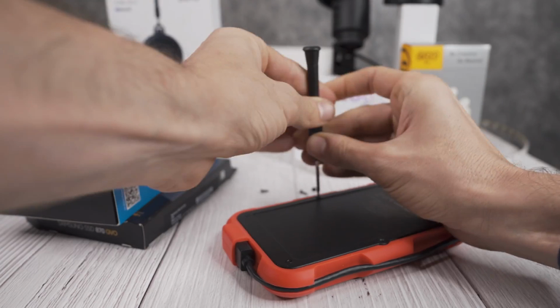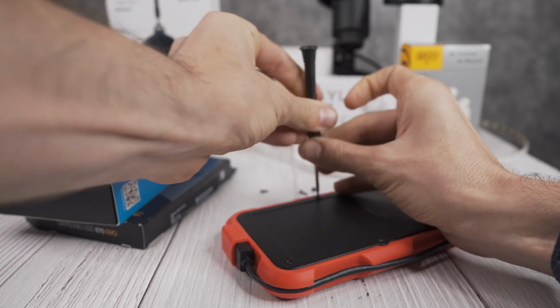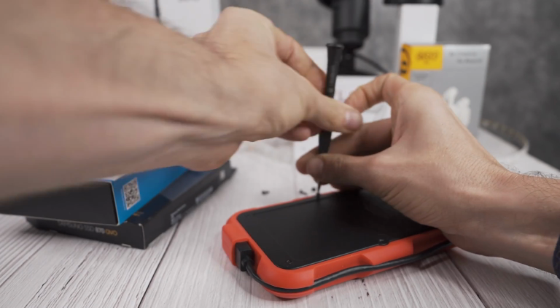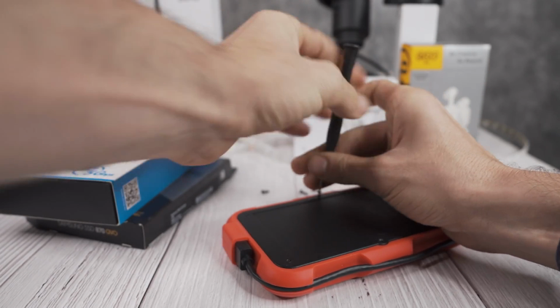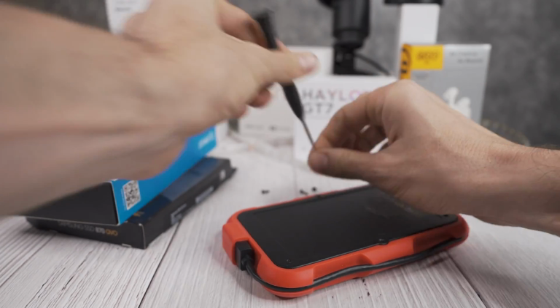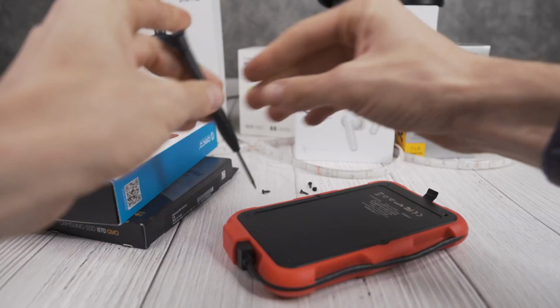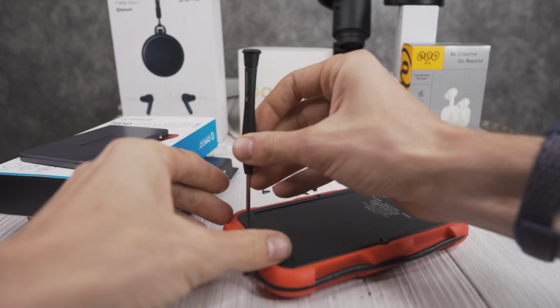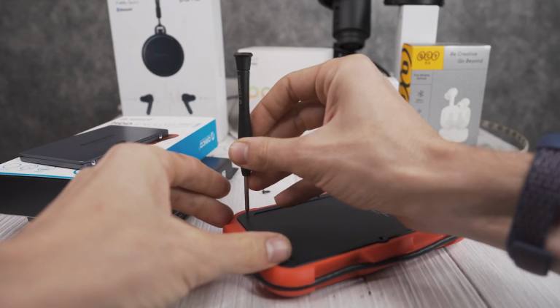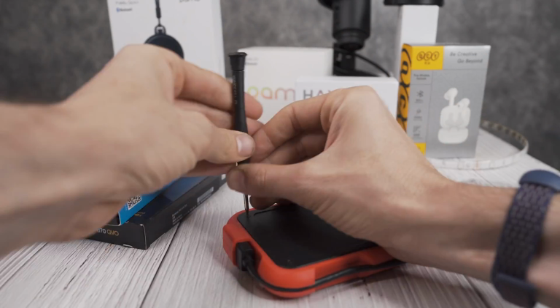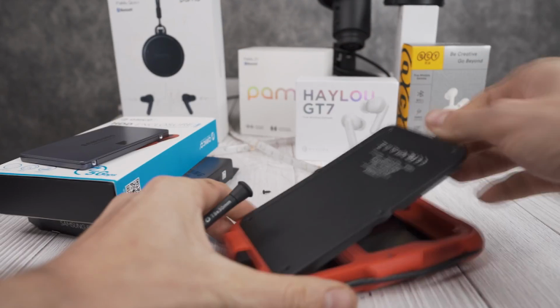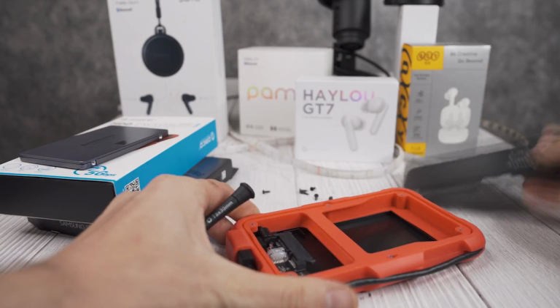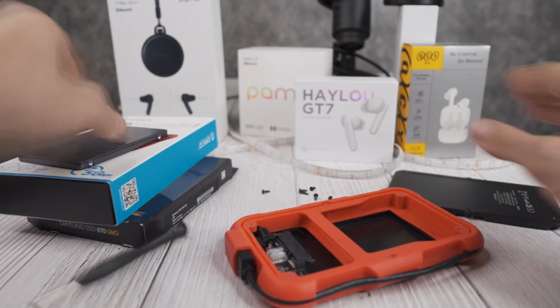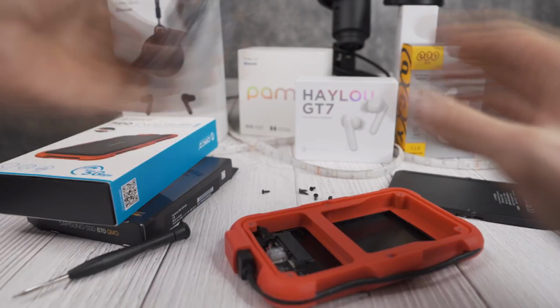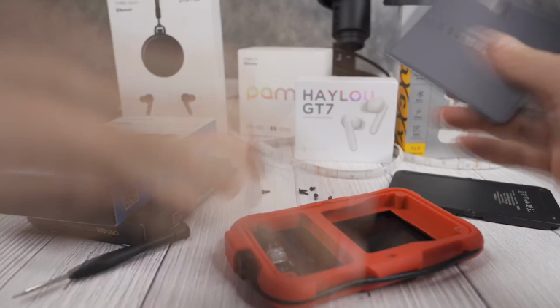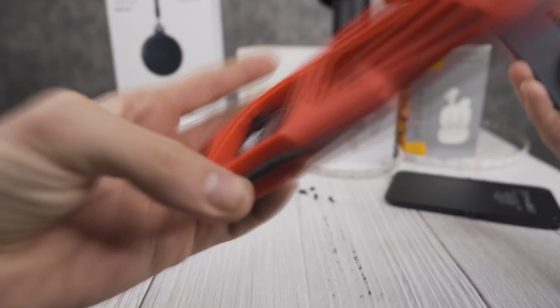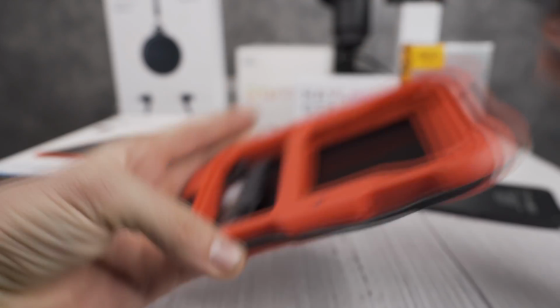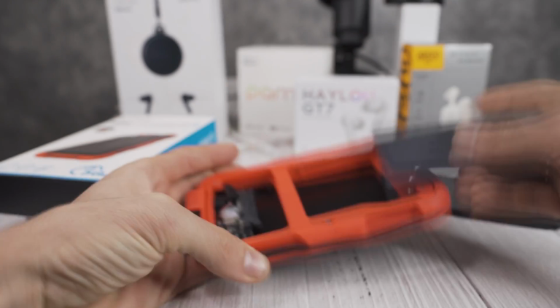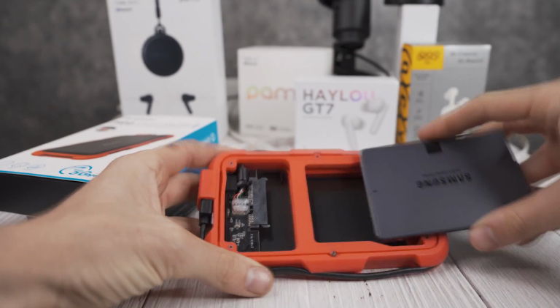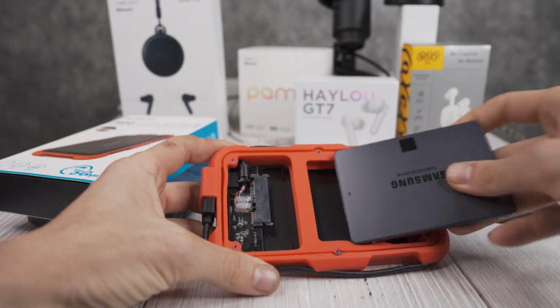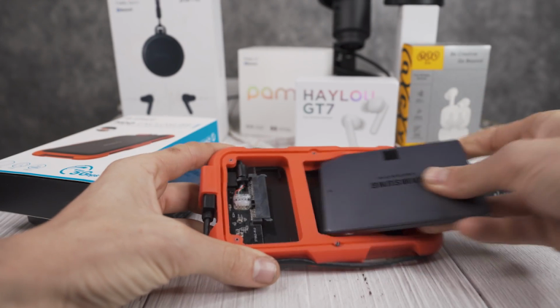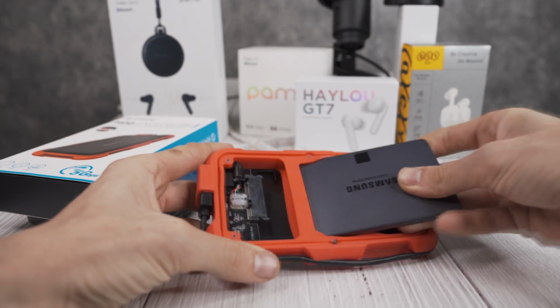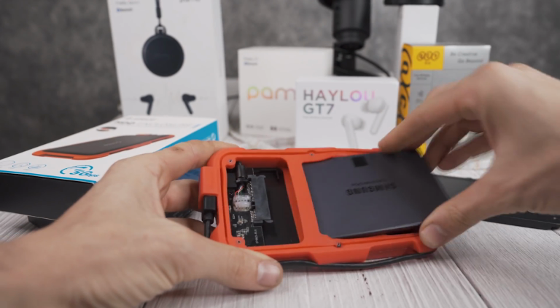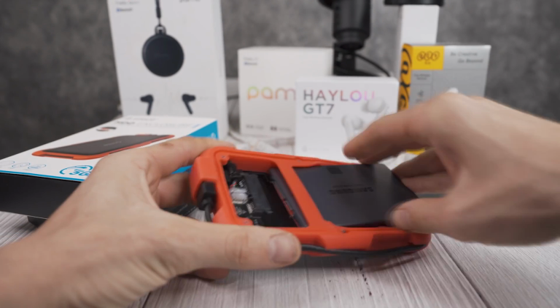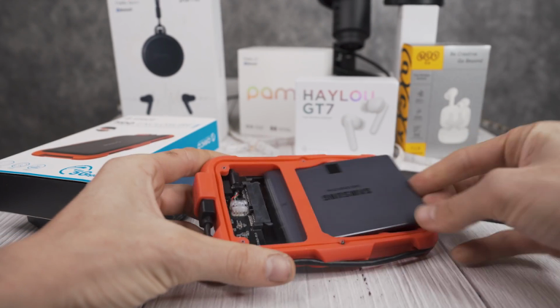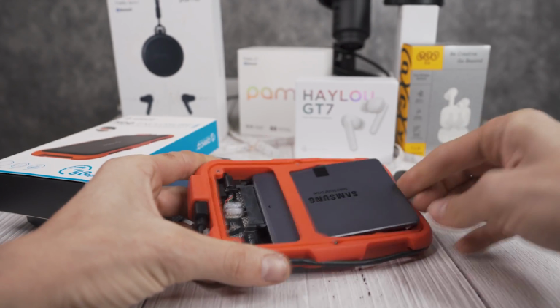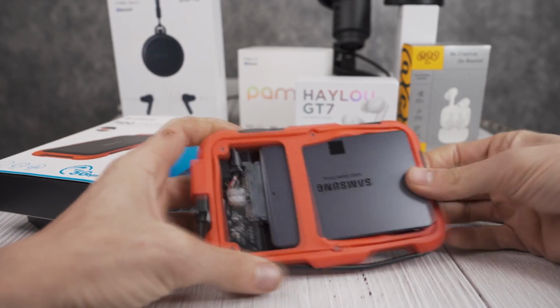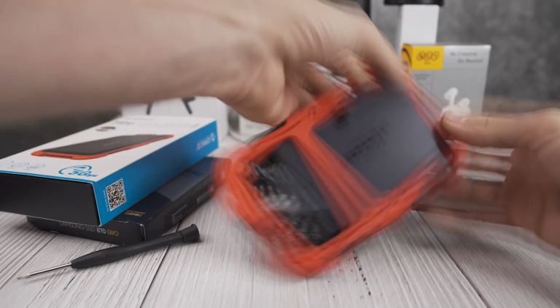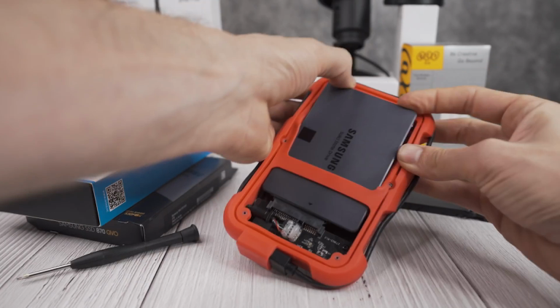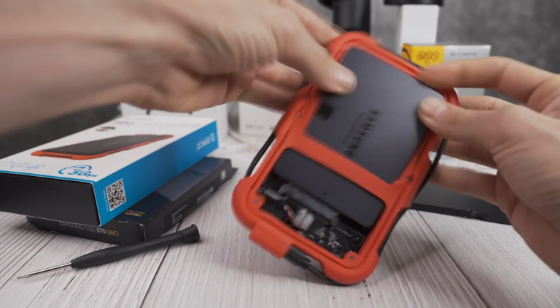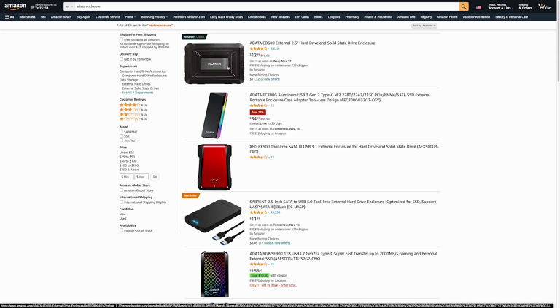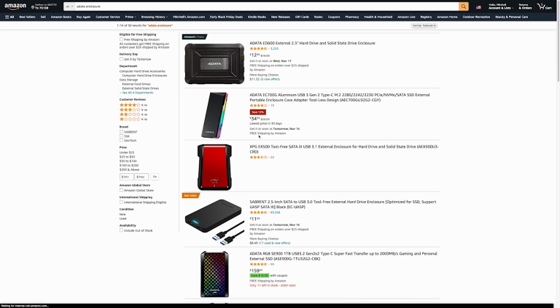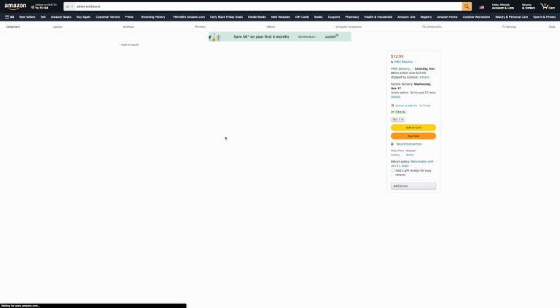This hard drive enclosure that I'm using is absolutely nothing special. If you want to have multiple external SATA SSDs, you might want to check out this ADATA one that I'll link down below.